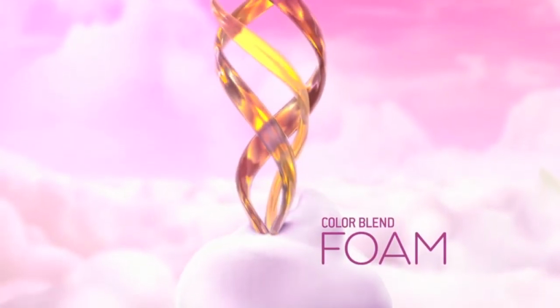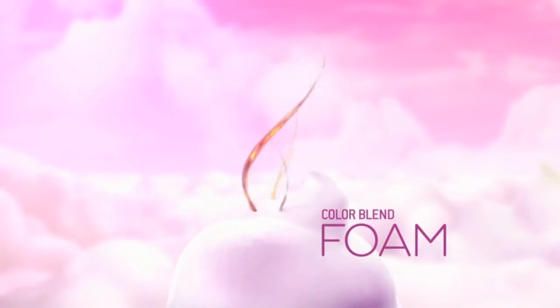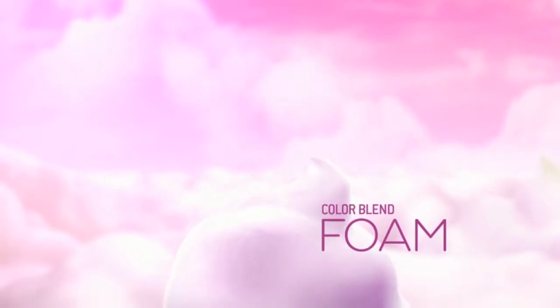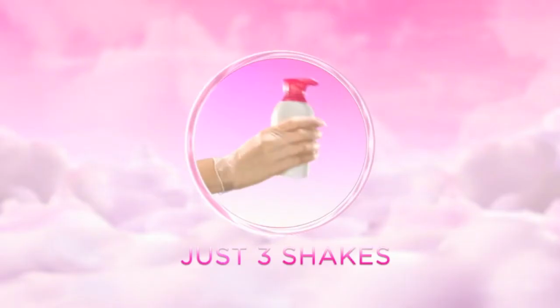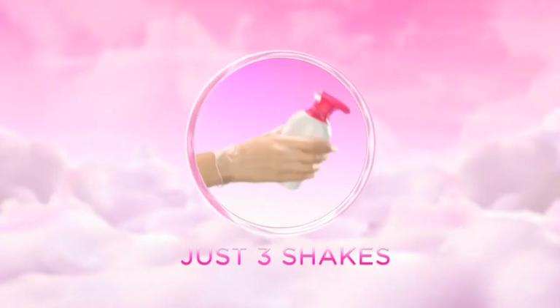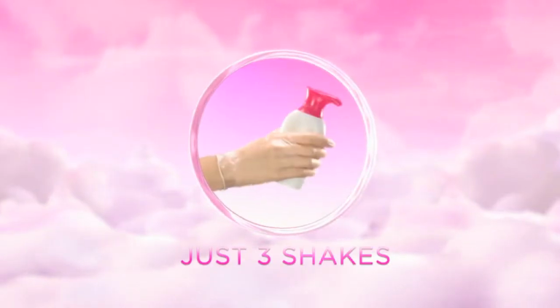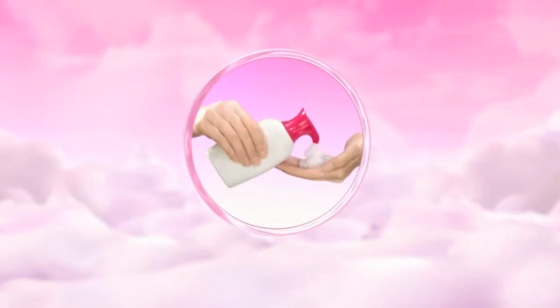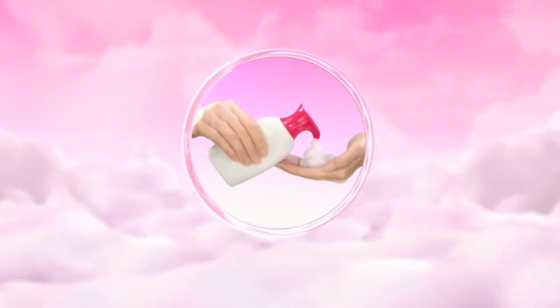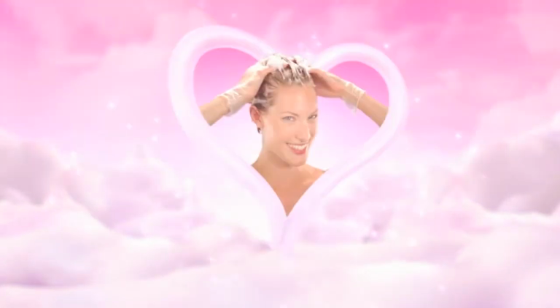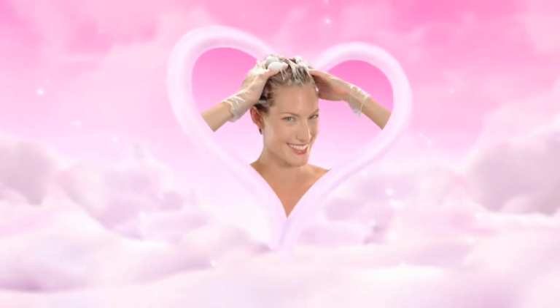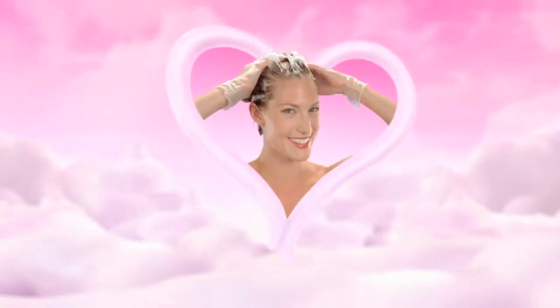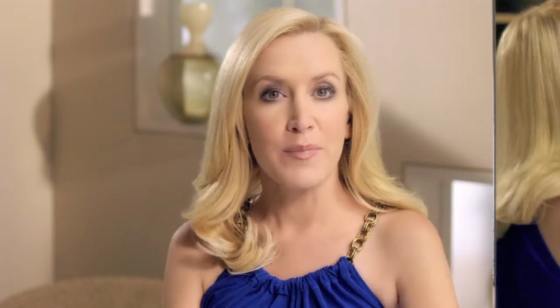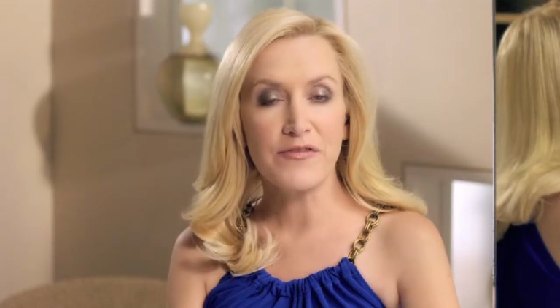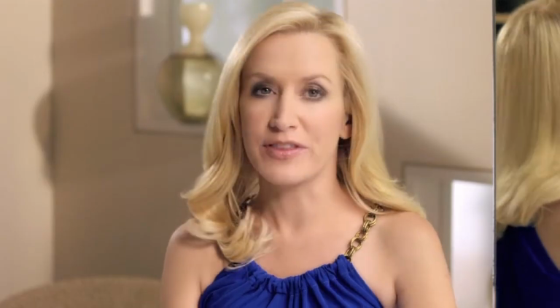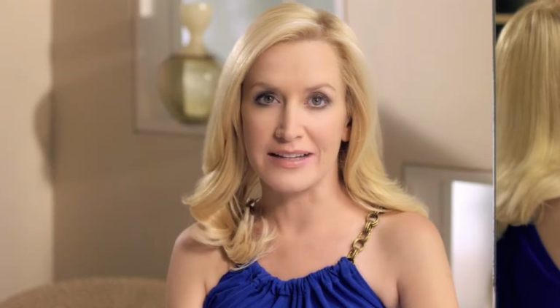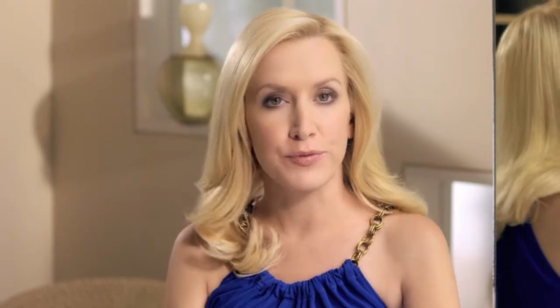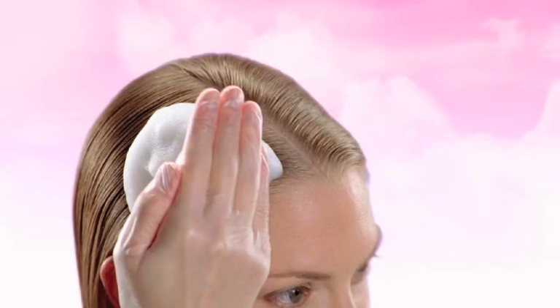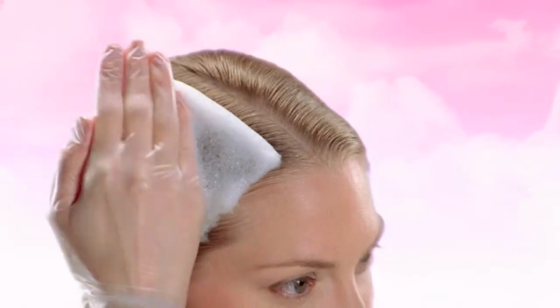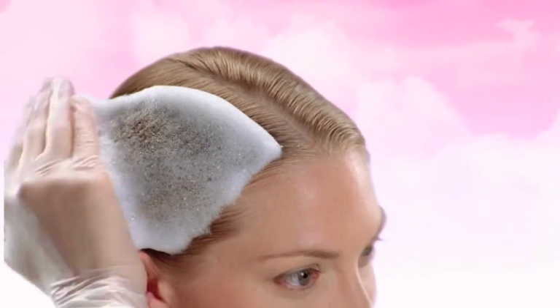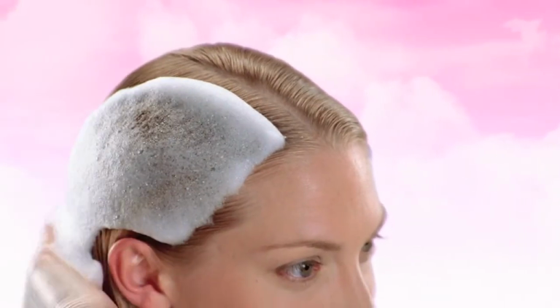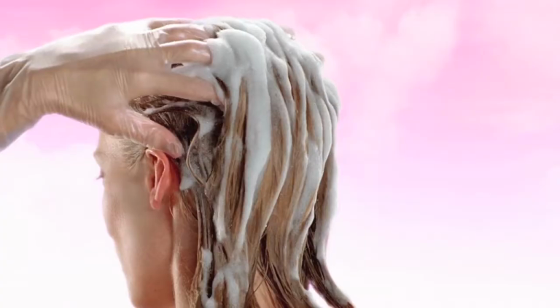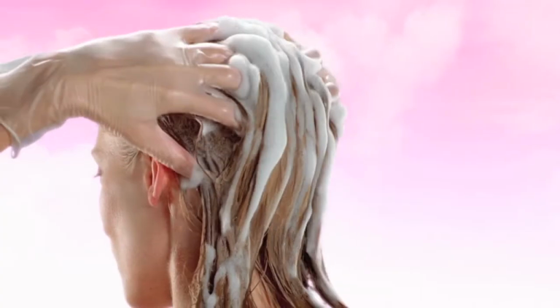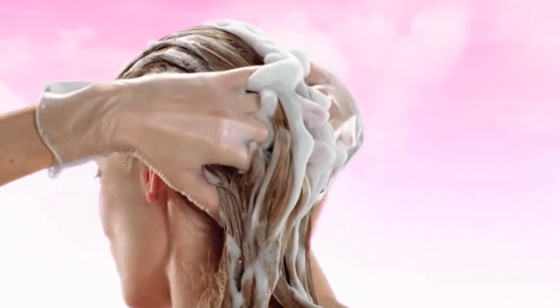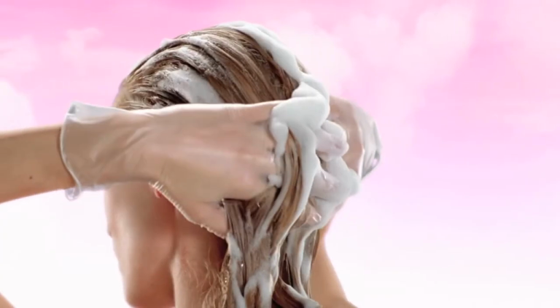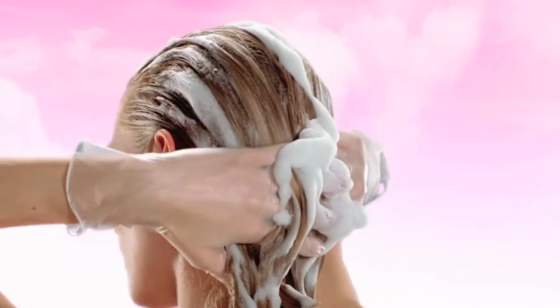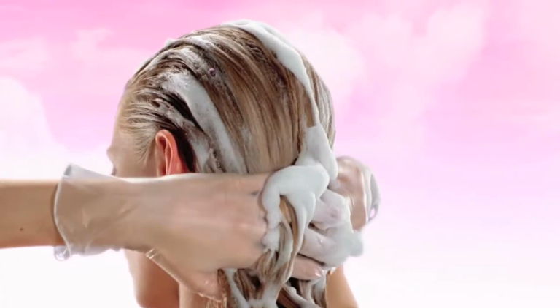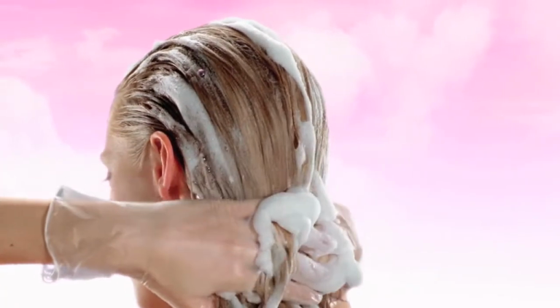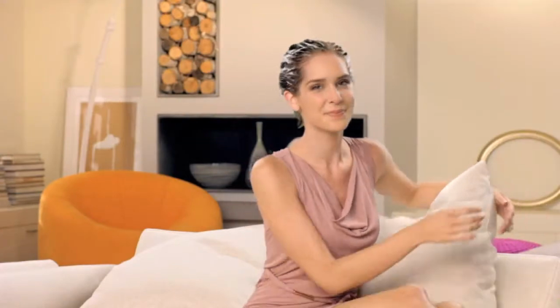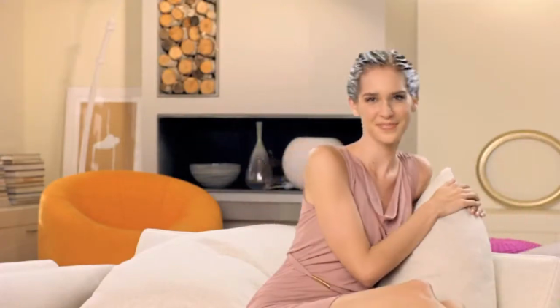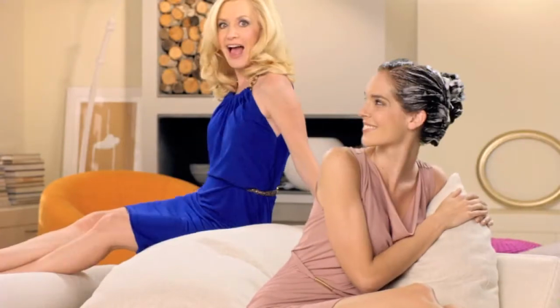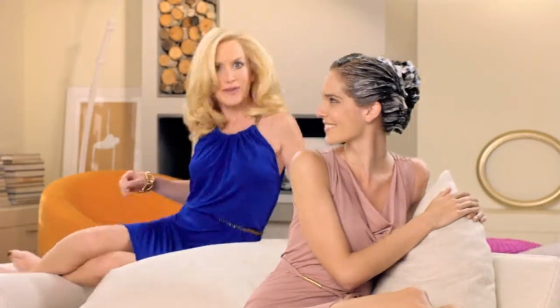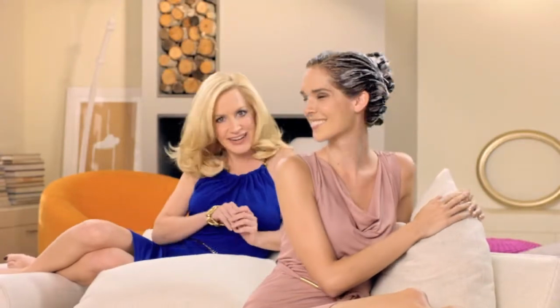Application is just so easy! Just three shakes, foam it, love it! Apply the foam with your hands, root to tip, front to back. The foam spreads freely through the hair, while you stay totally drip-free!